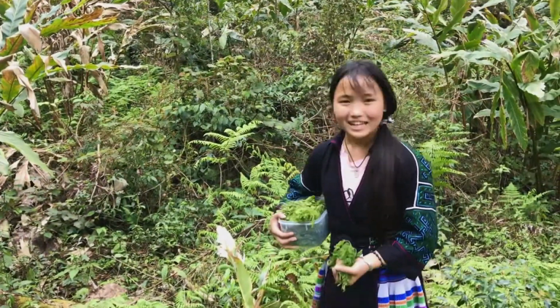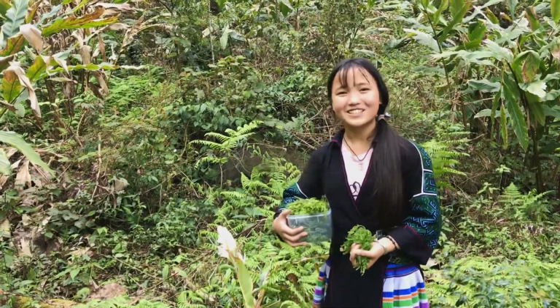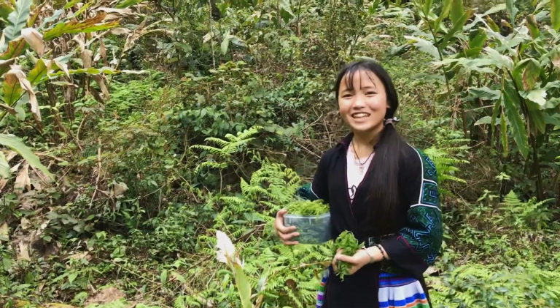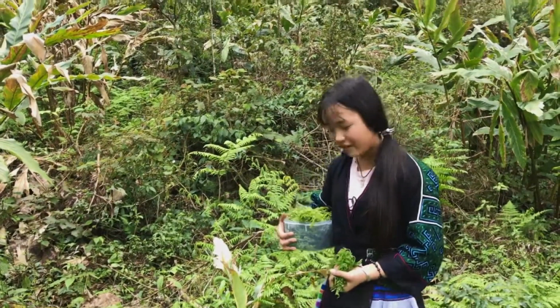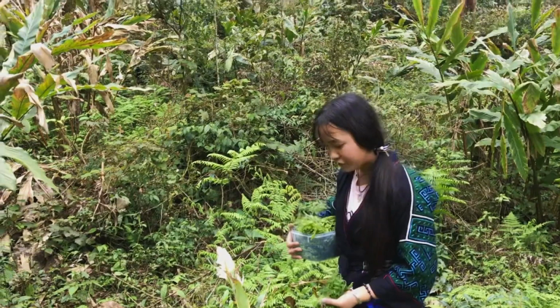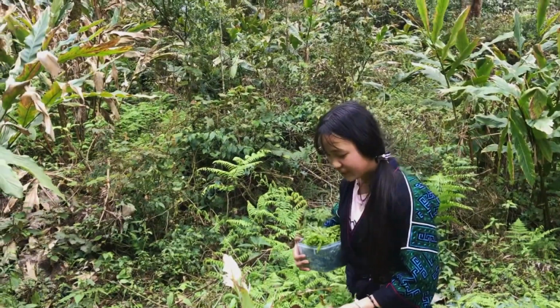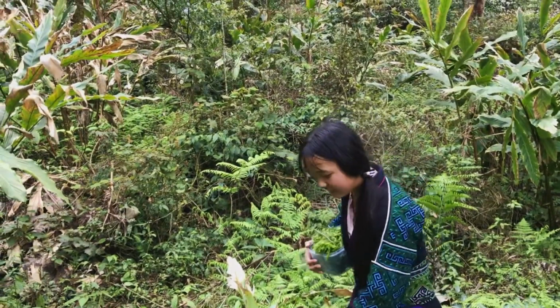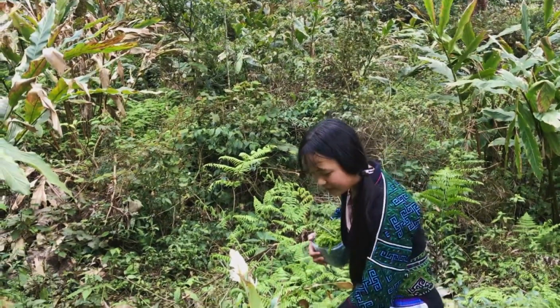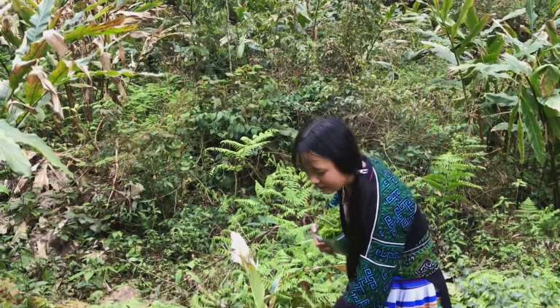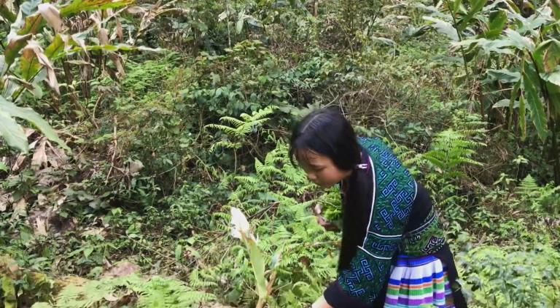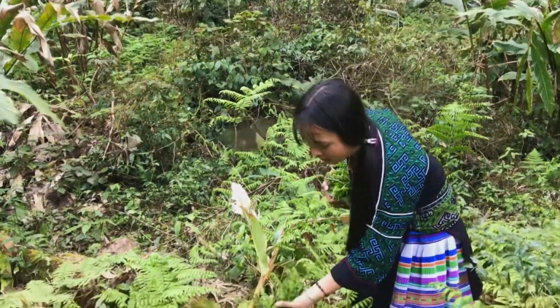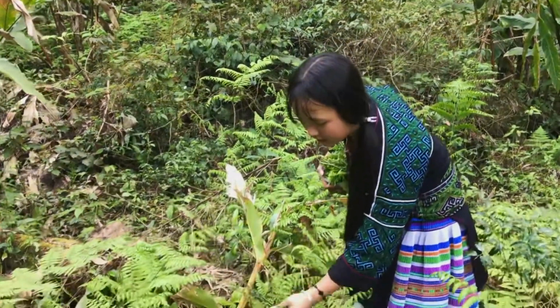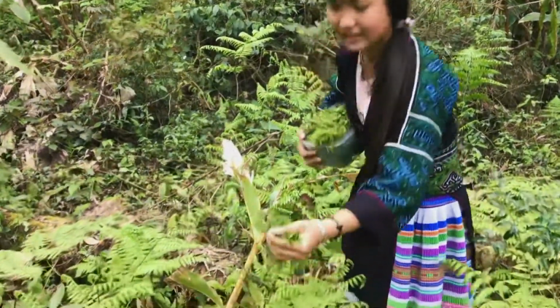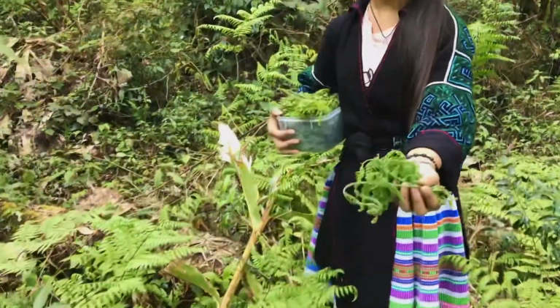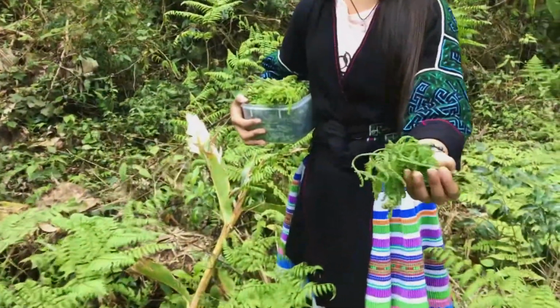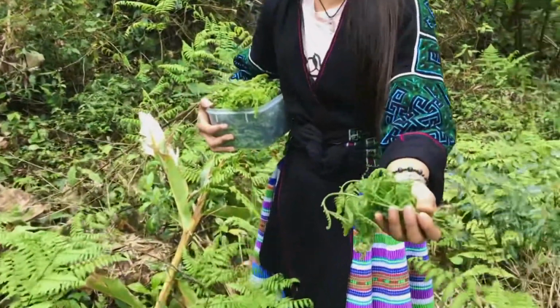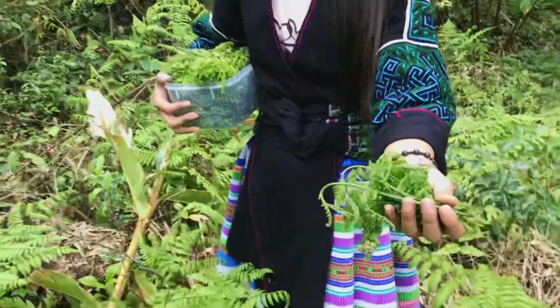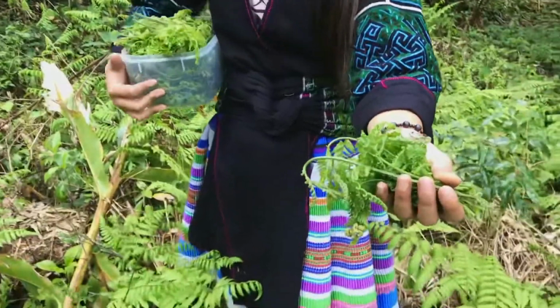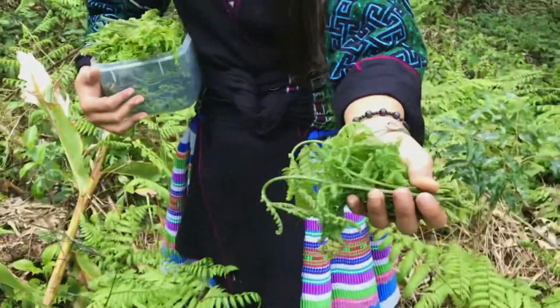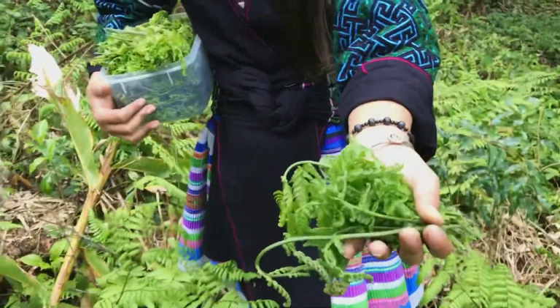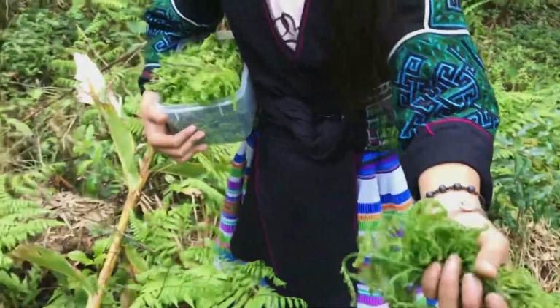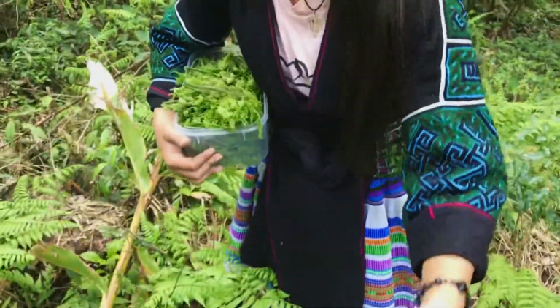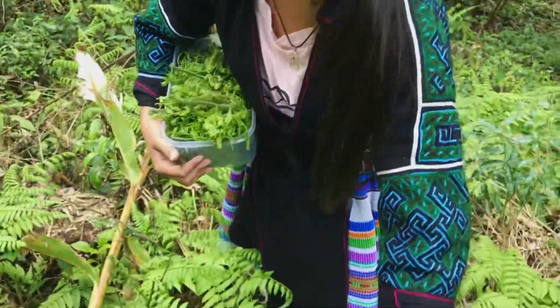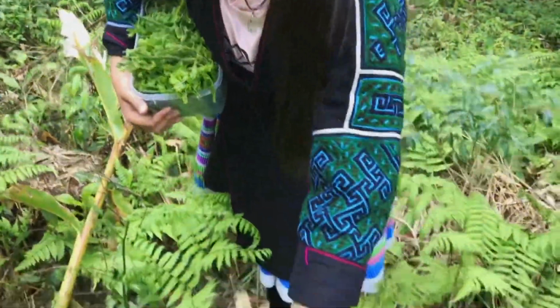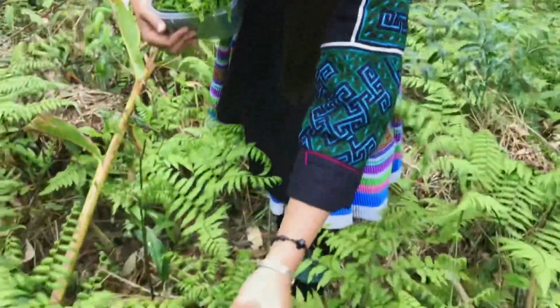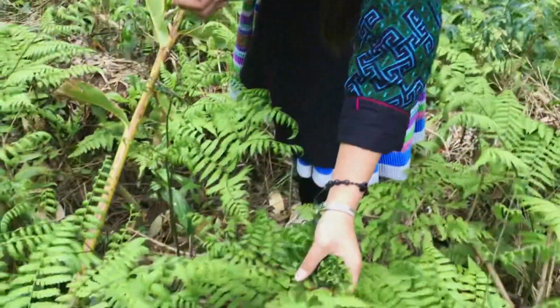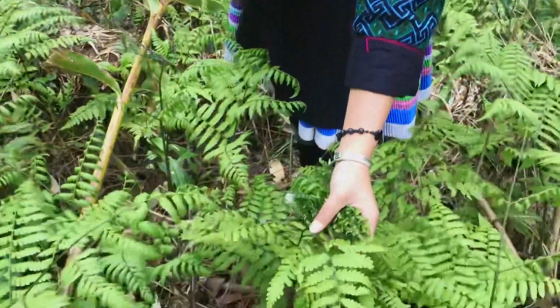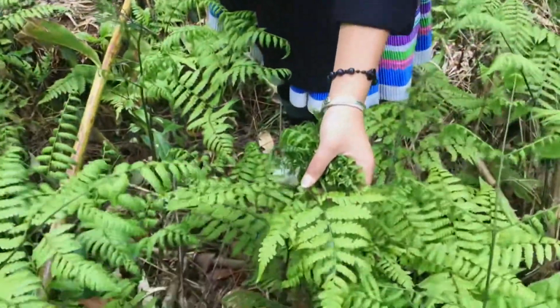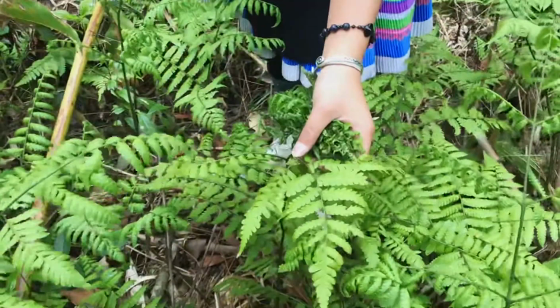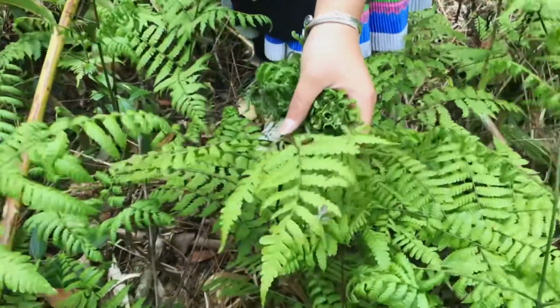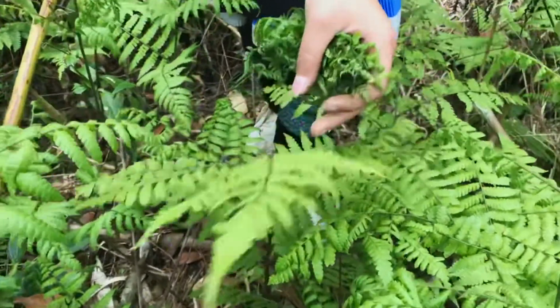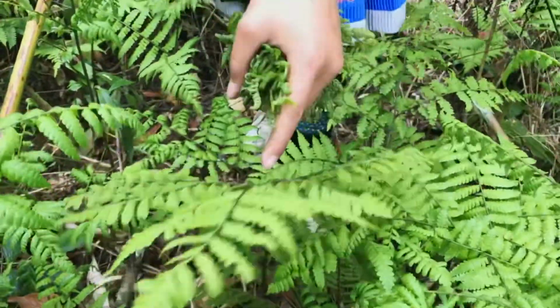Now I go to find a young leaf like this one — I will take it off like this, half of it to eat. You see, this one is too old so we can't eat it, that's why I didn't pick it up.